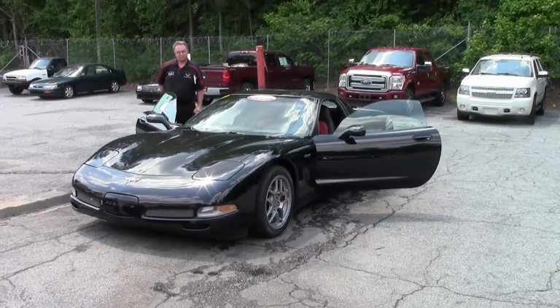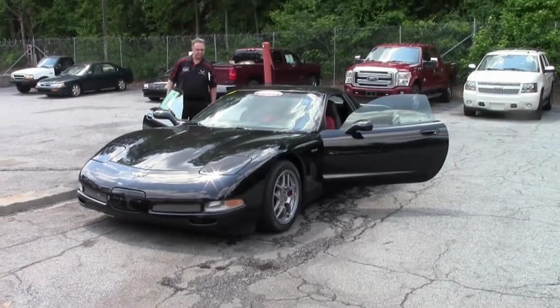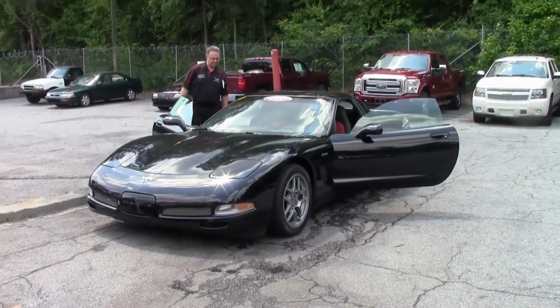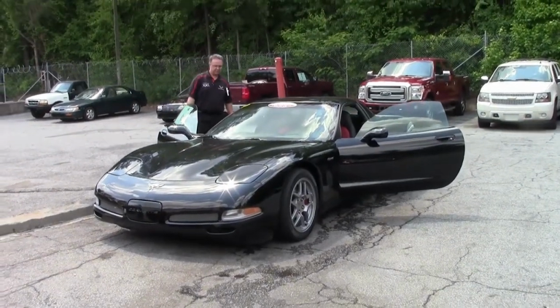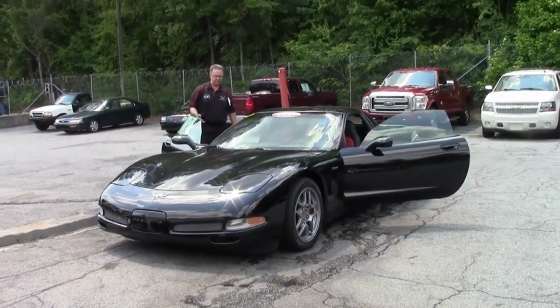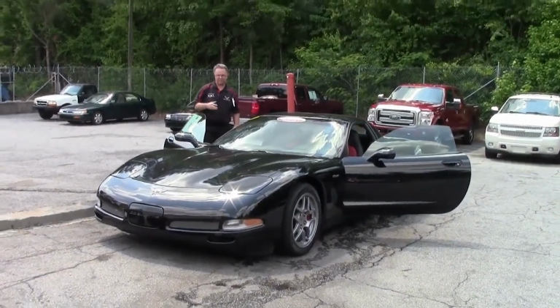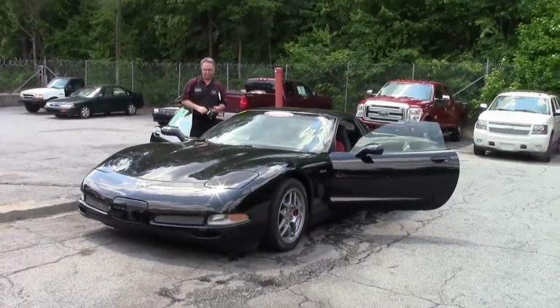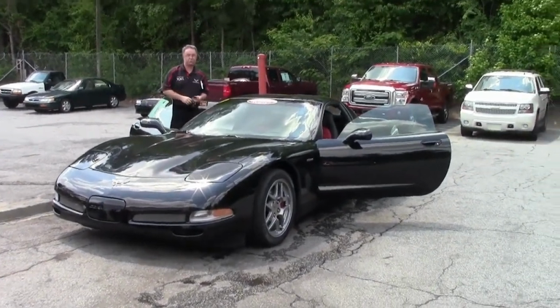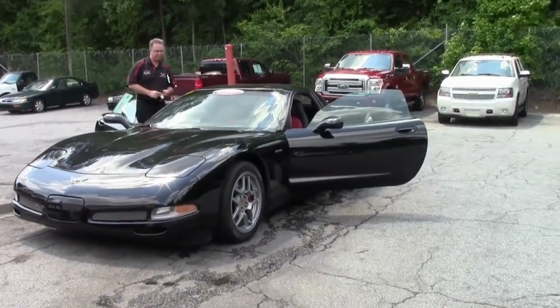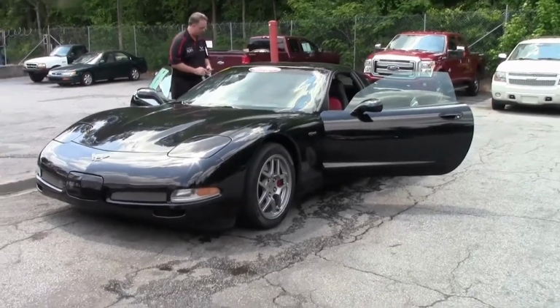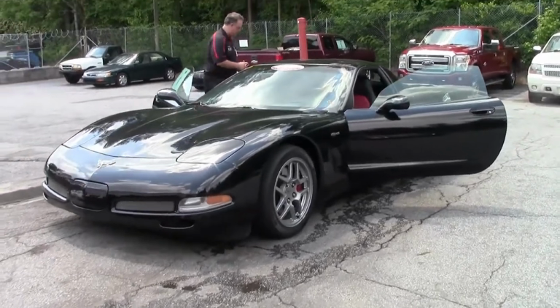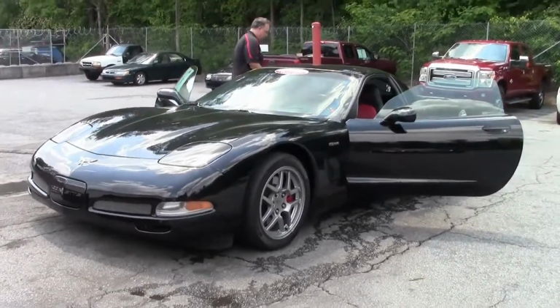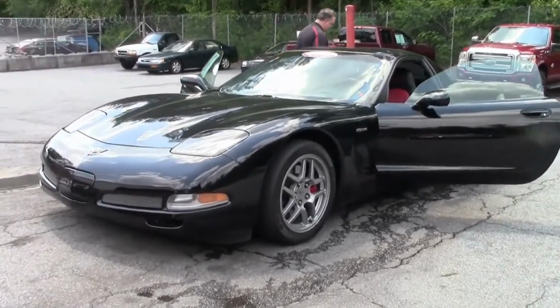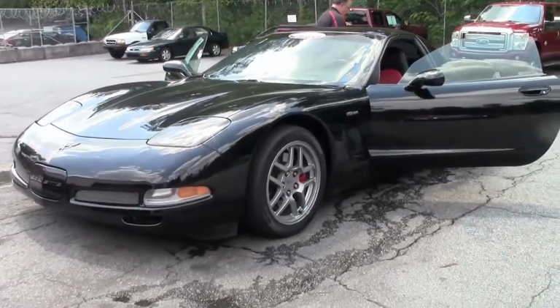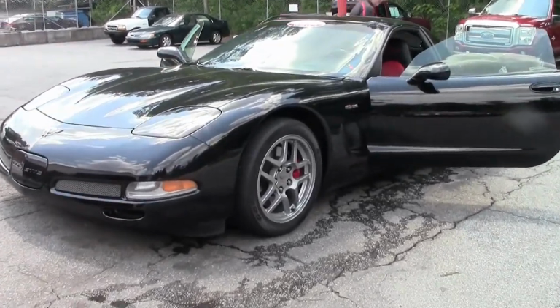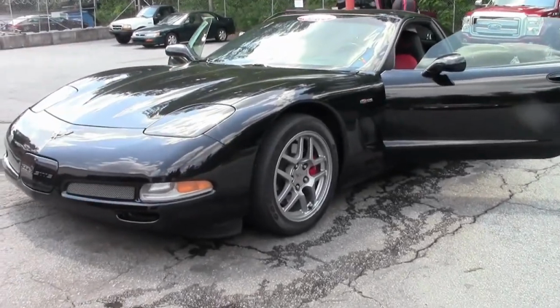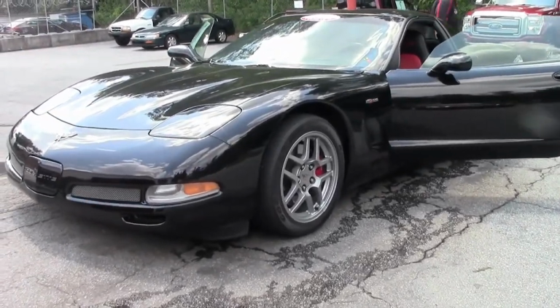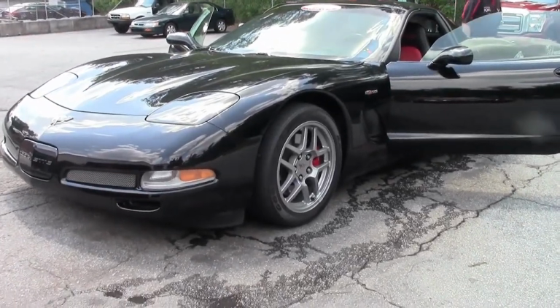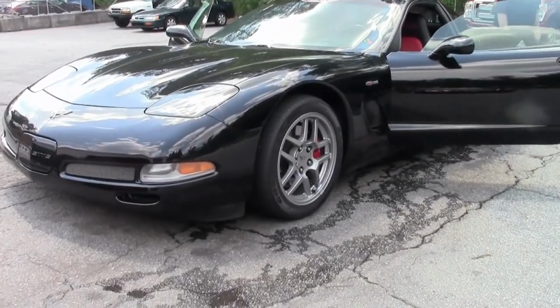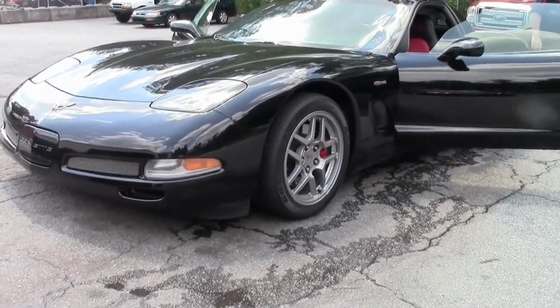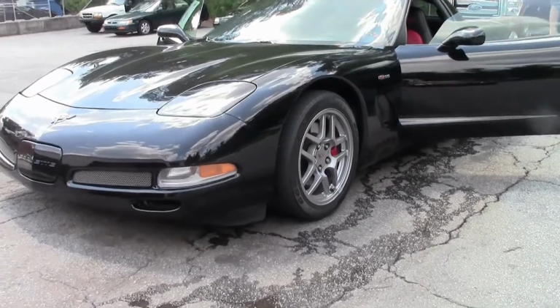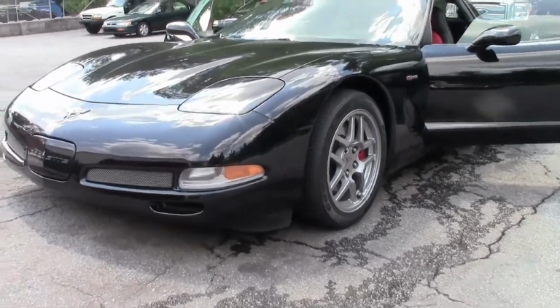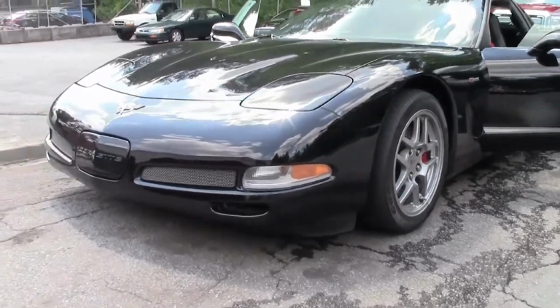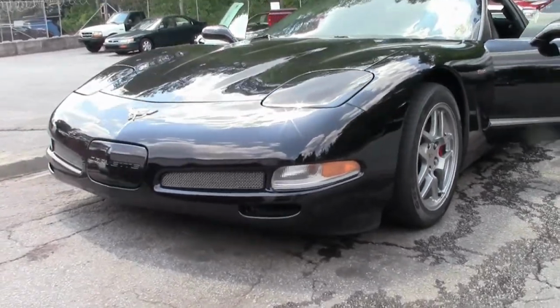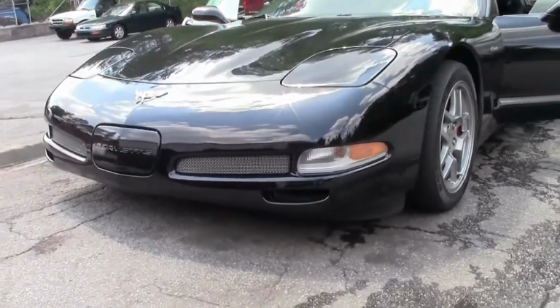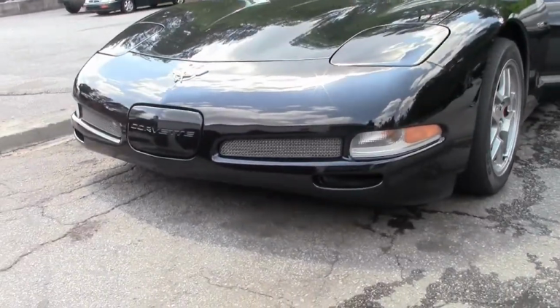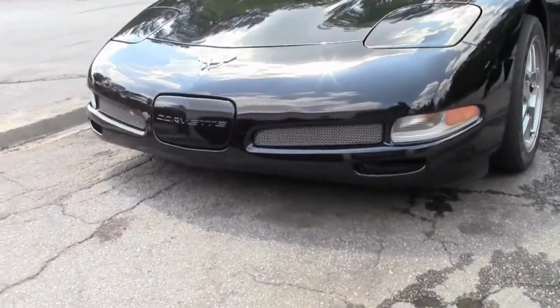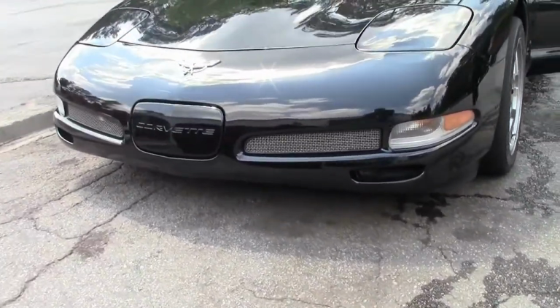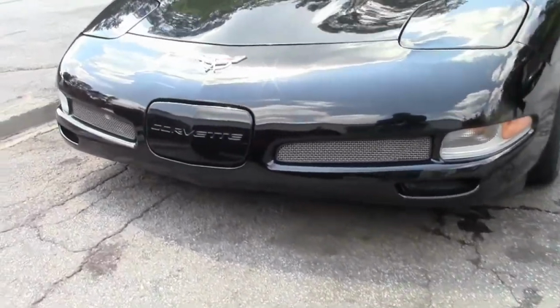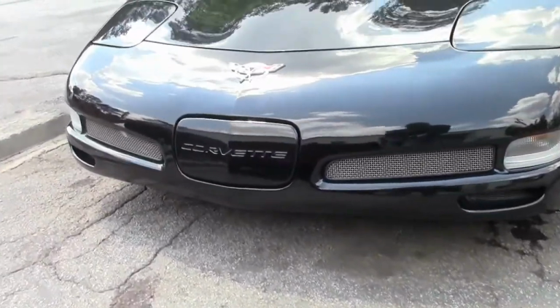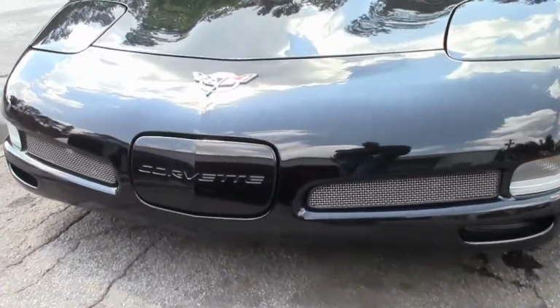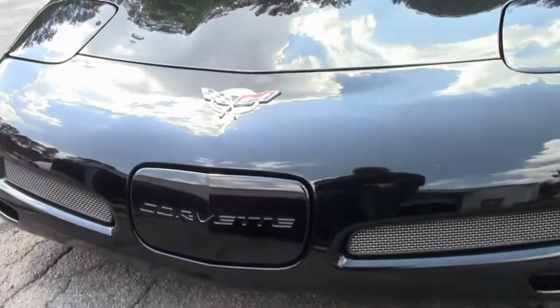The 2003 Z06. The Z06 of the fifth generation is one of my favorite cars. This one in particular is truly stunning. The black with the black-red interior is just a really good look for the Corvette.